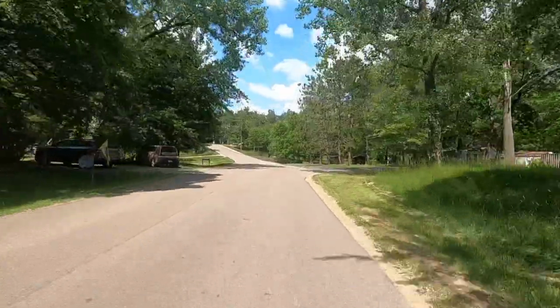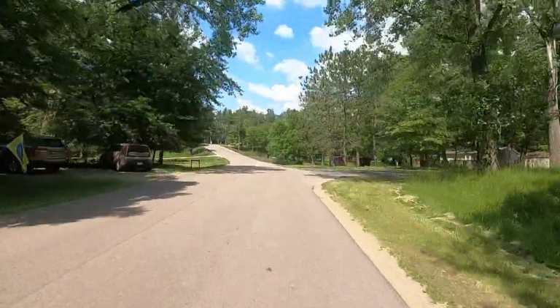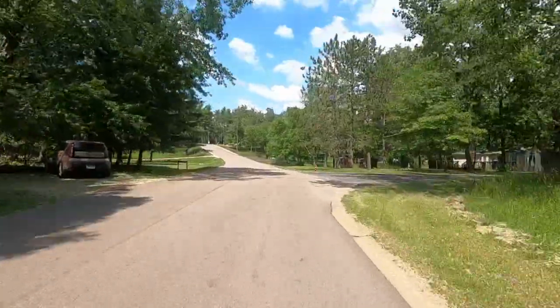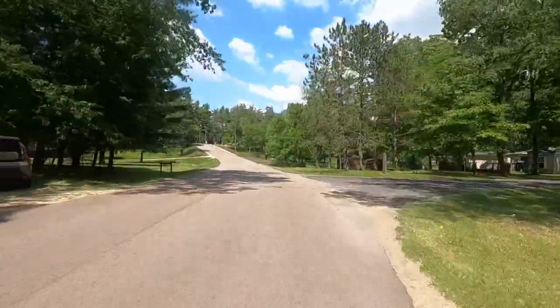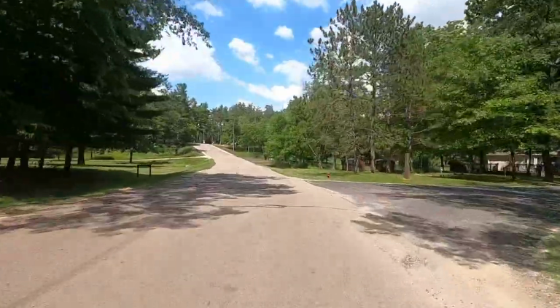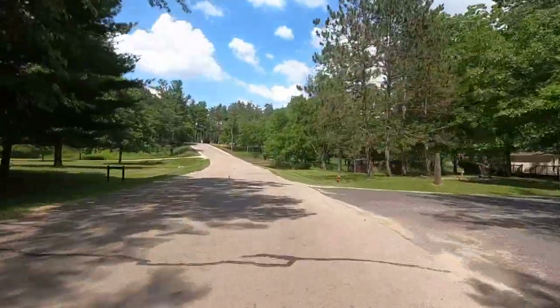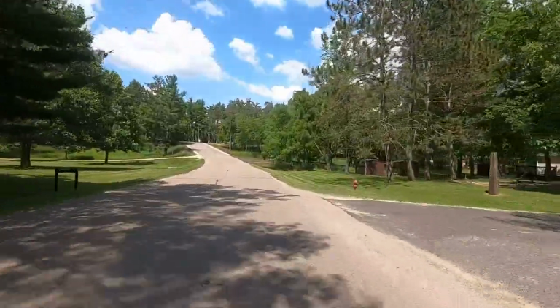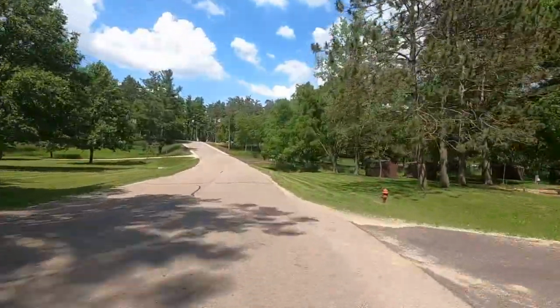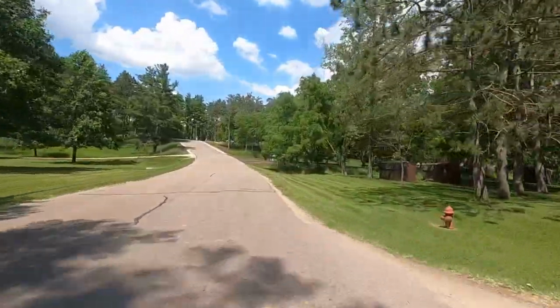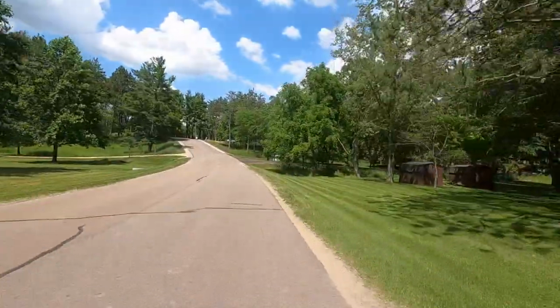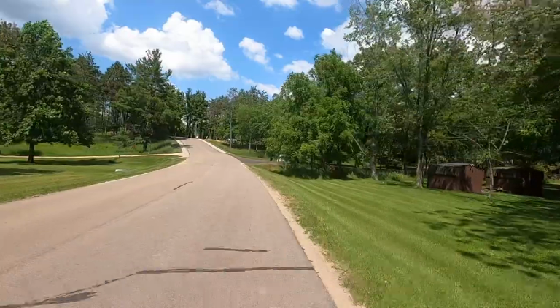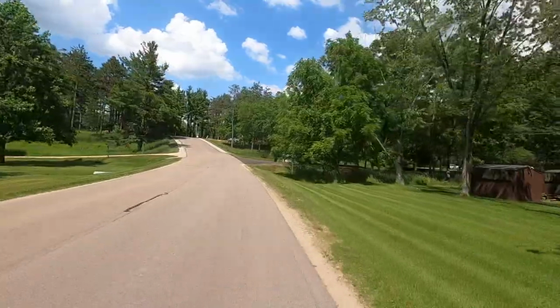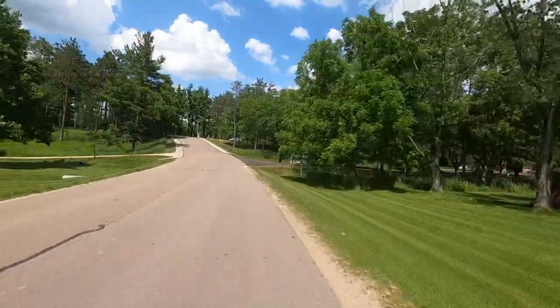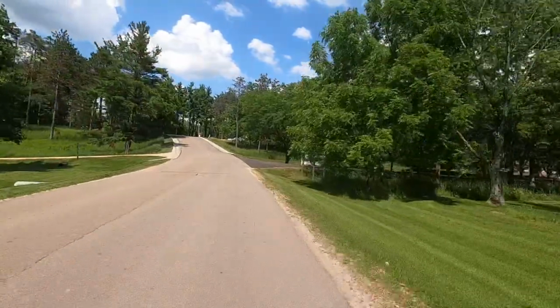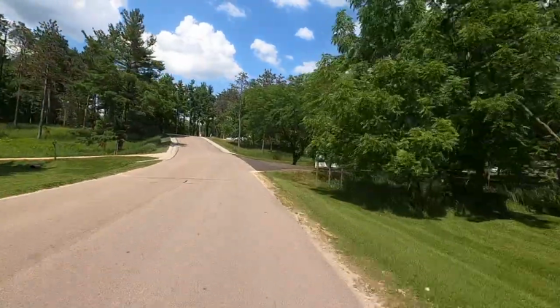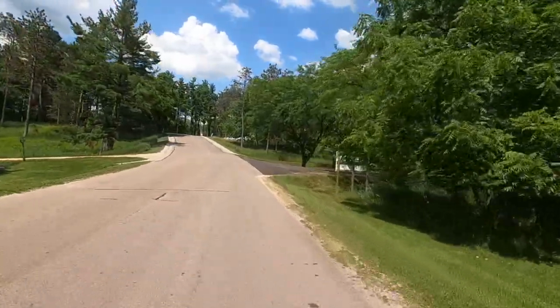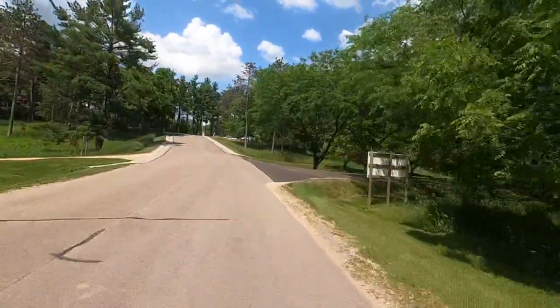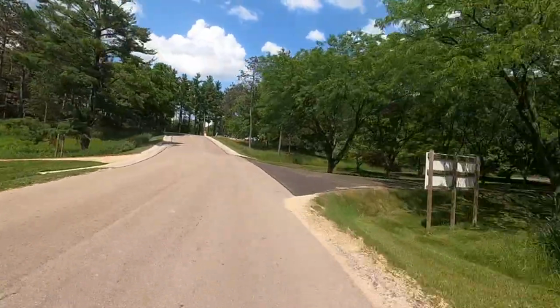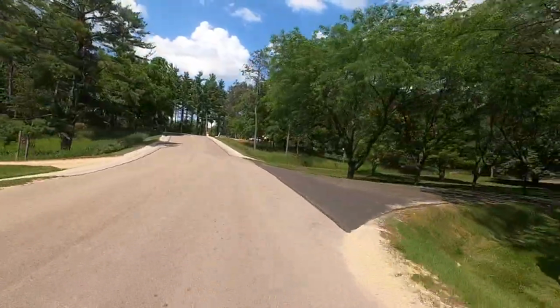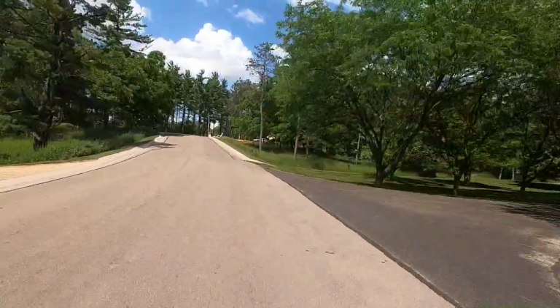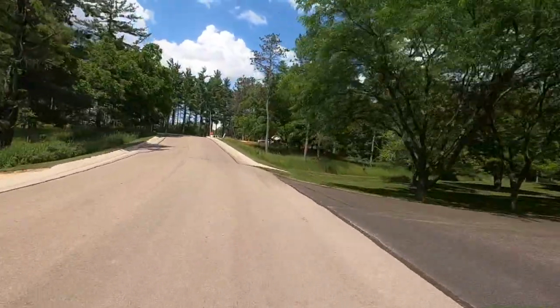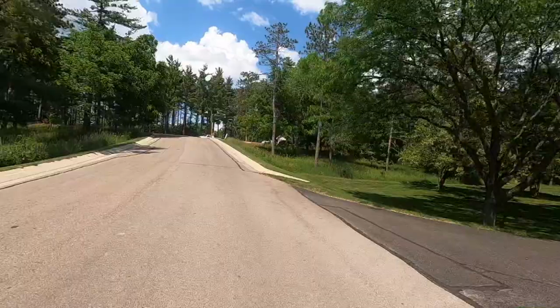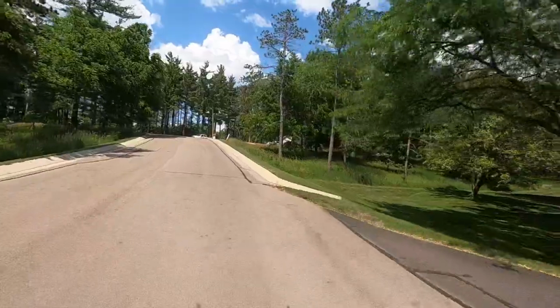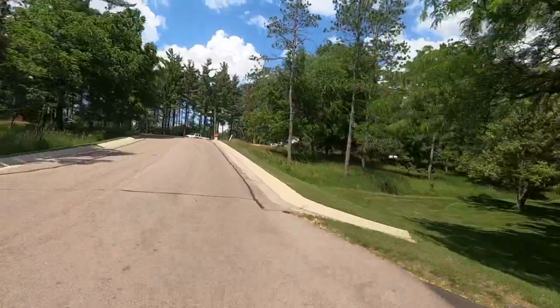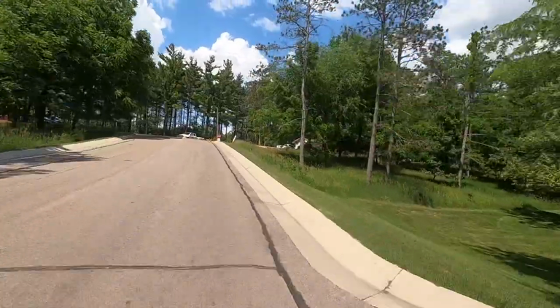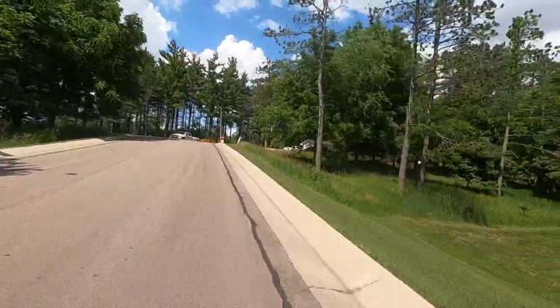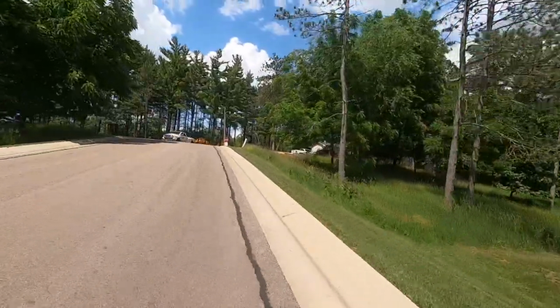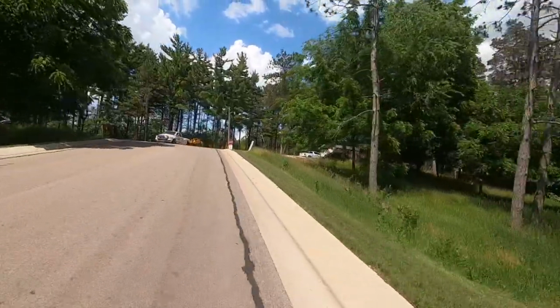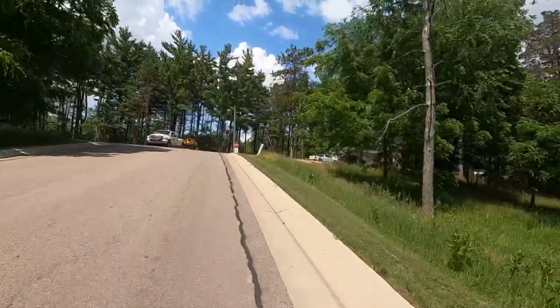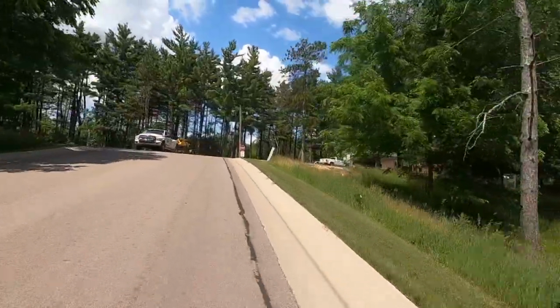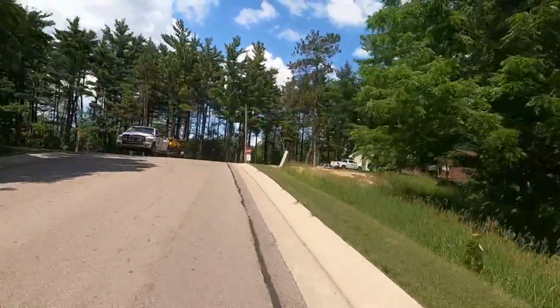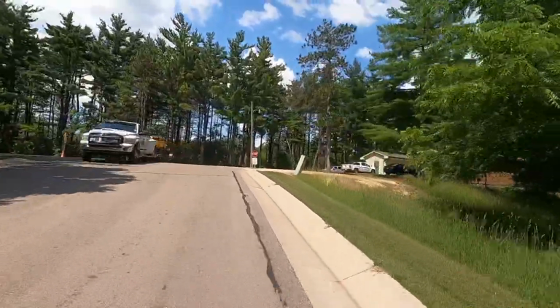I am back to where I started and it's over six miles but not quite seven — so the big loop around Woodhaven Drive is somewhere between six and seven miles.